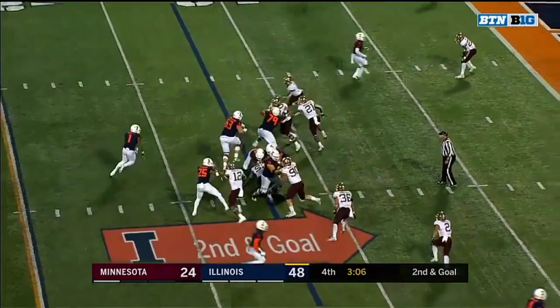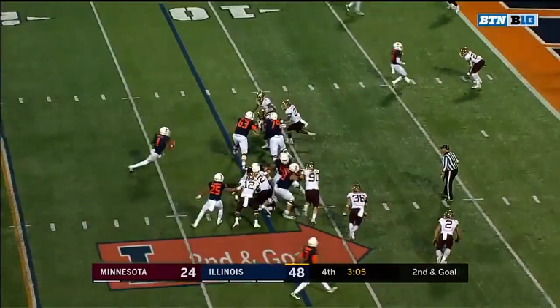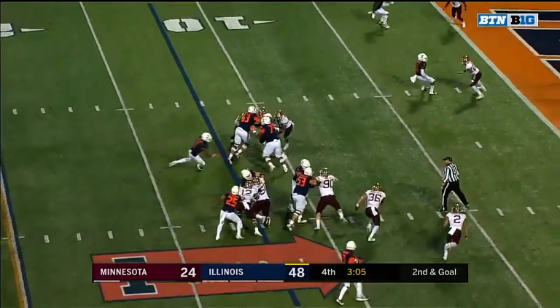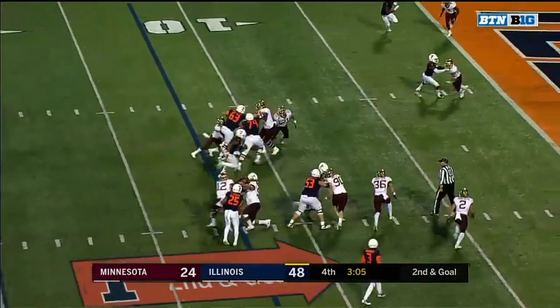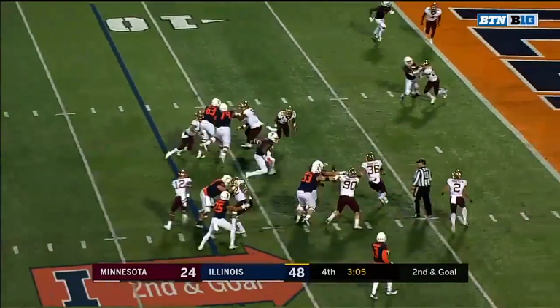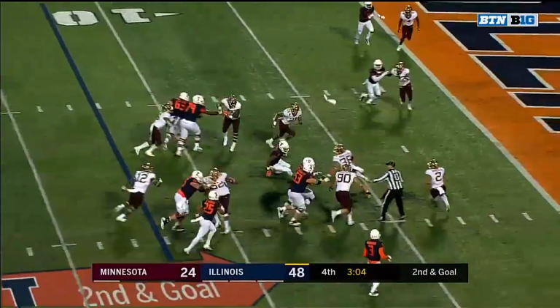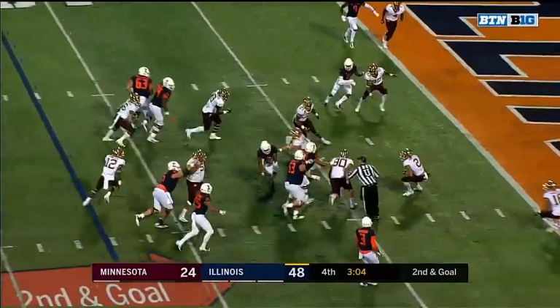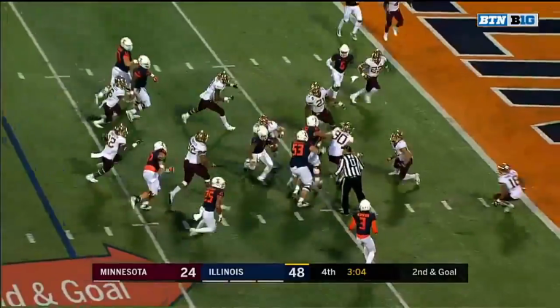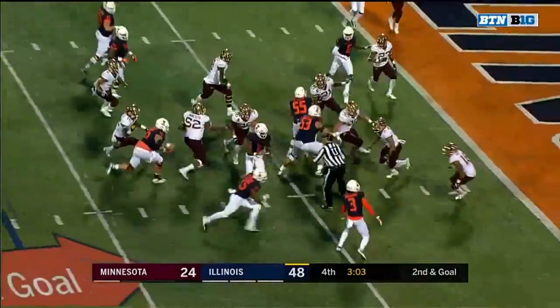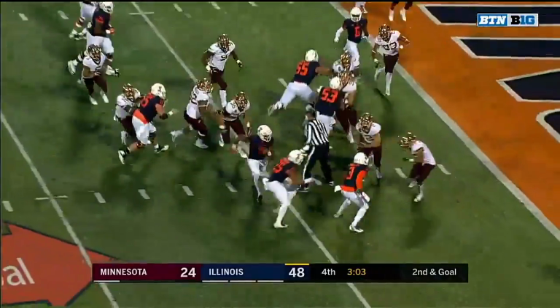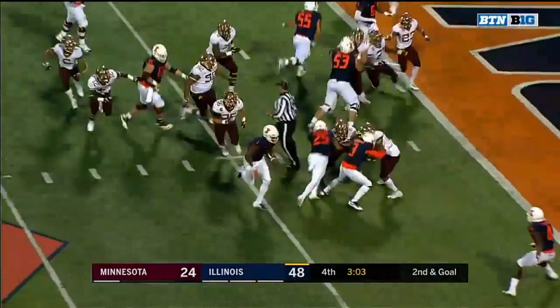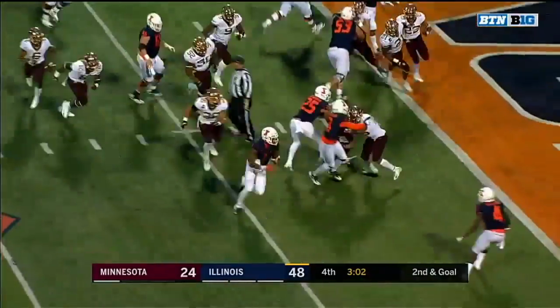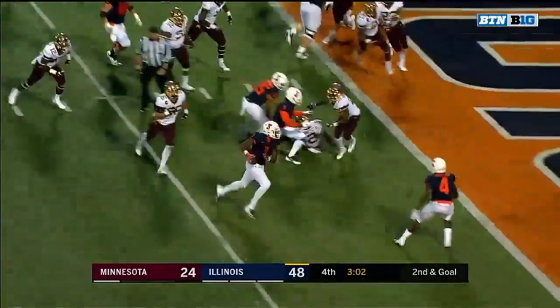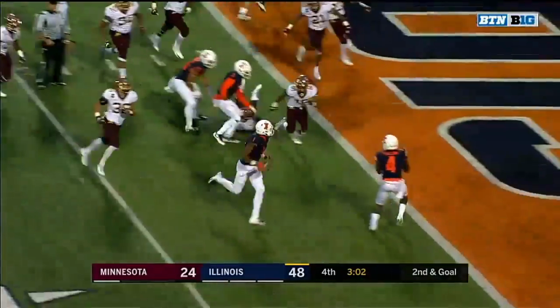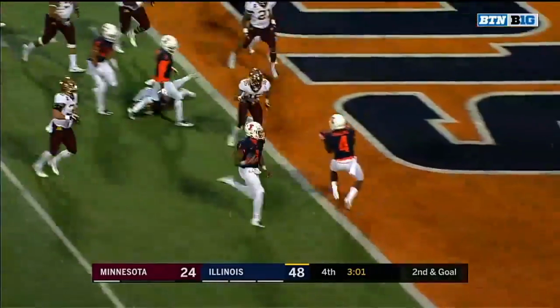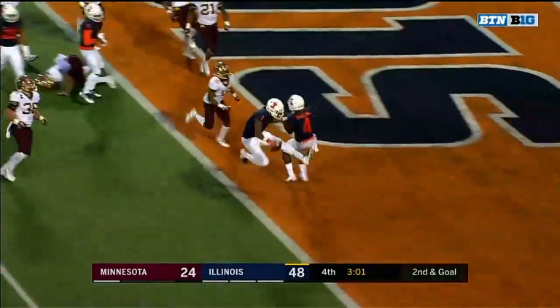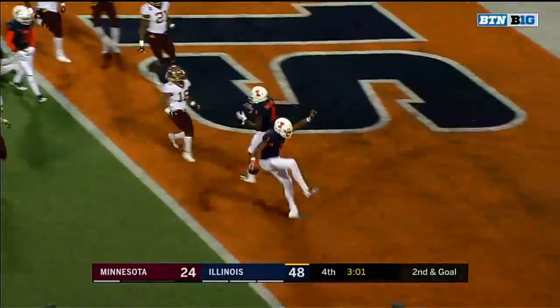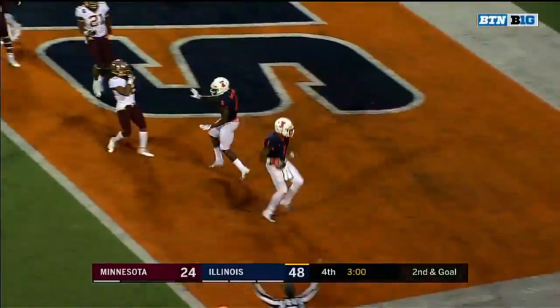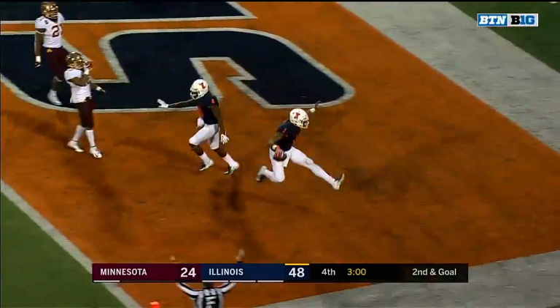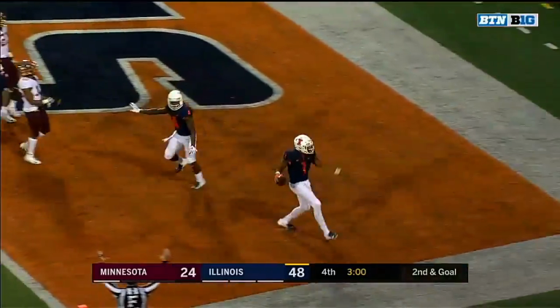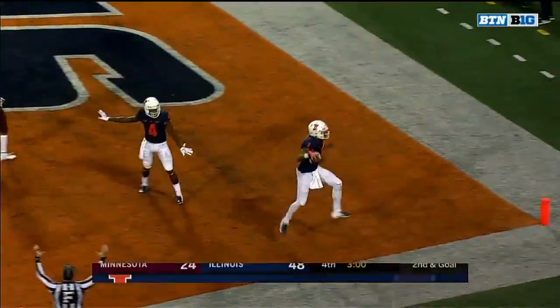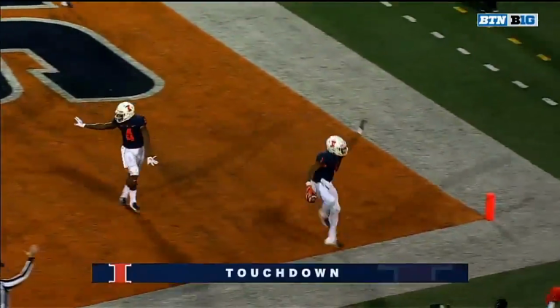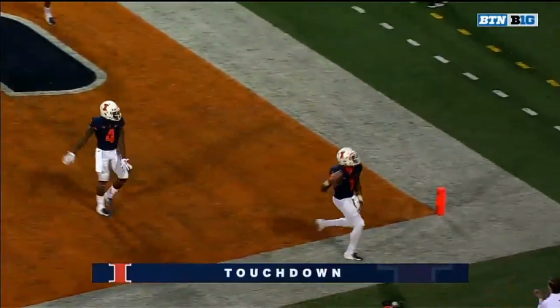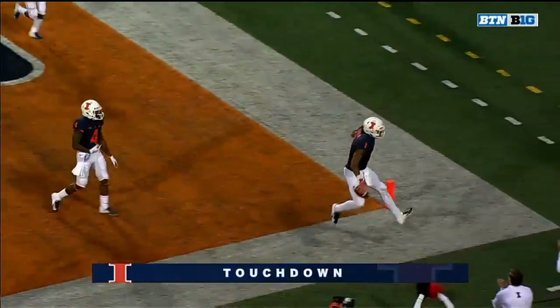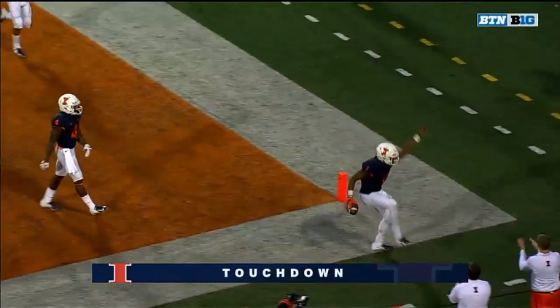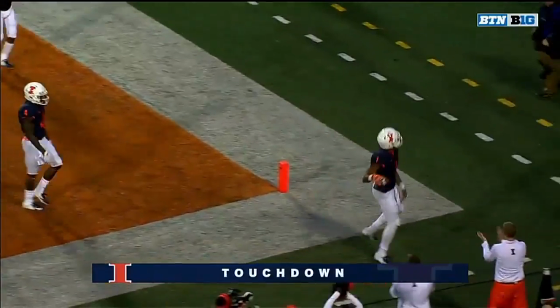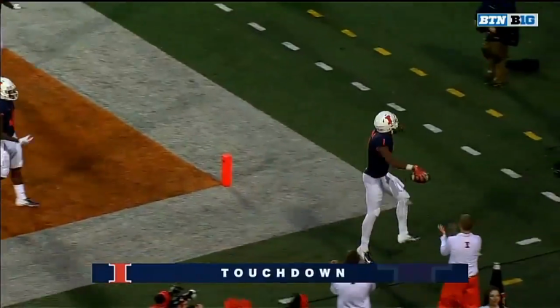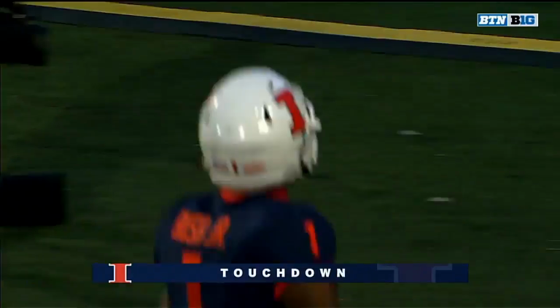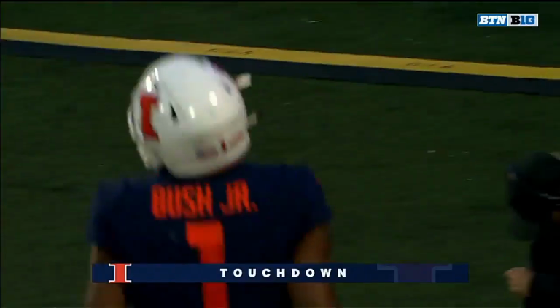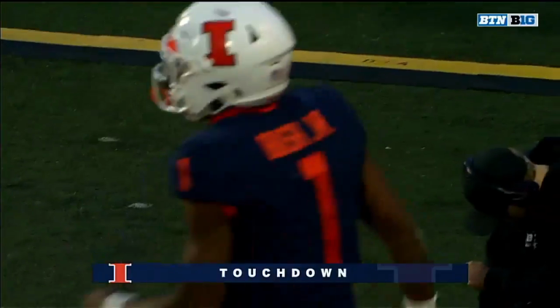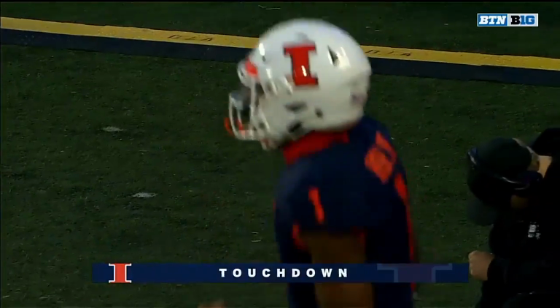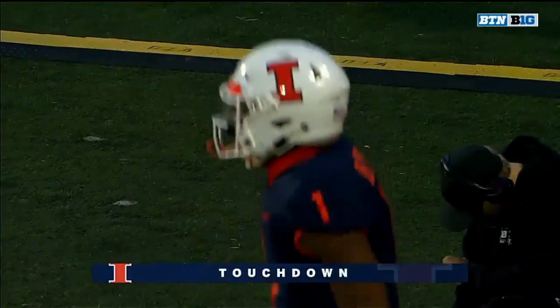Bush keeps — look at that move. Look at A.J. Bush. Touchdown, Illinois. He's done it all today.